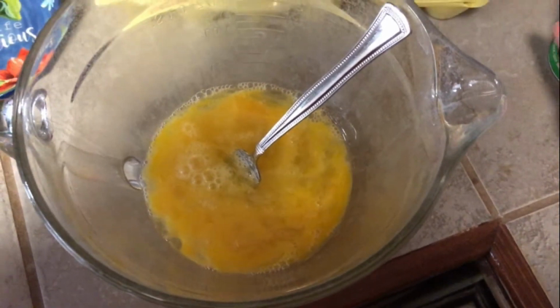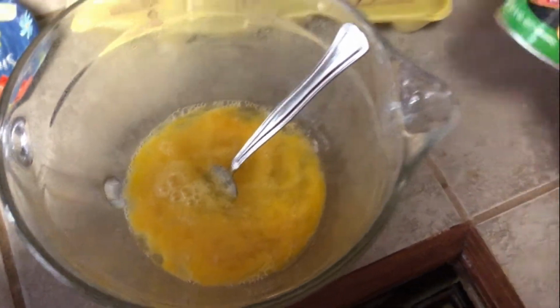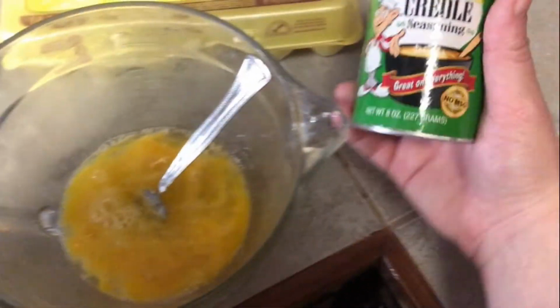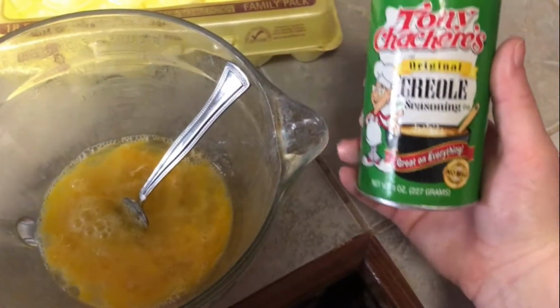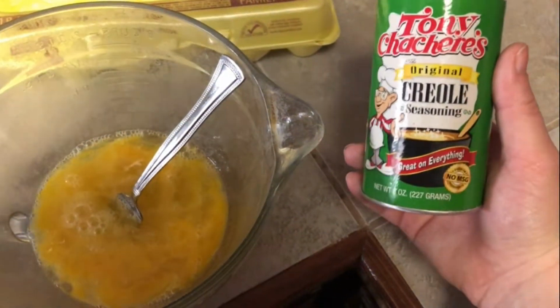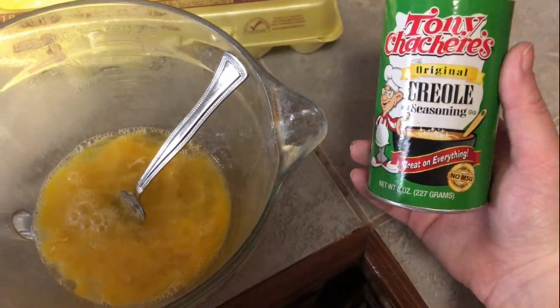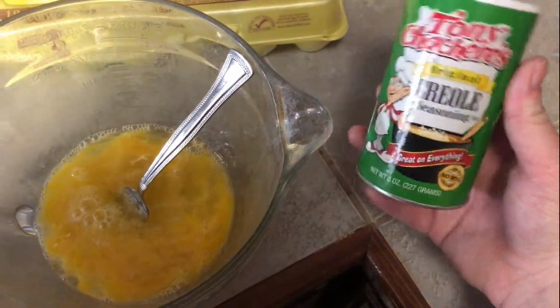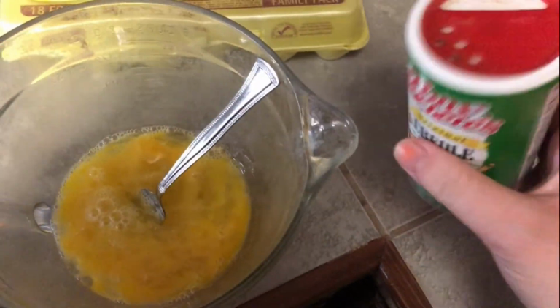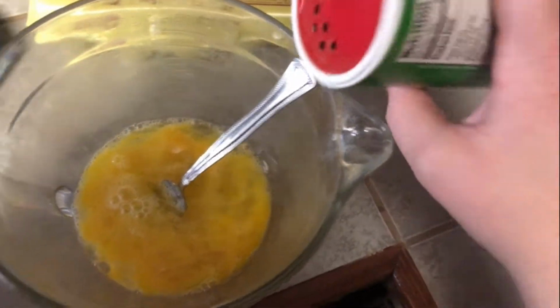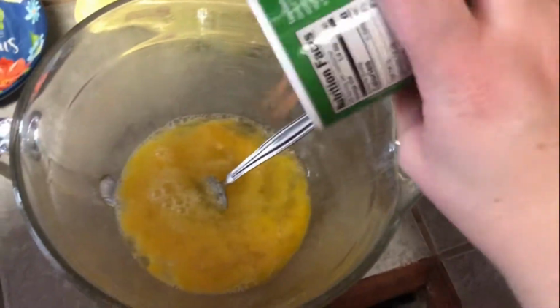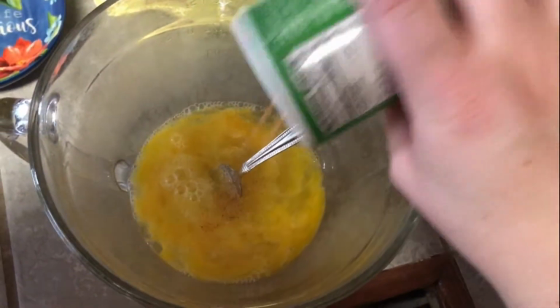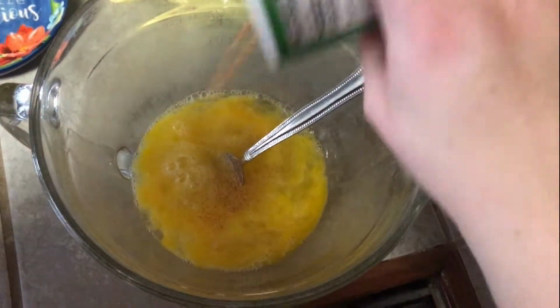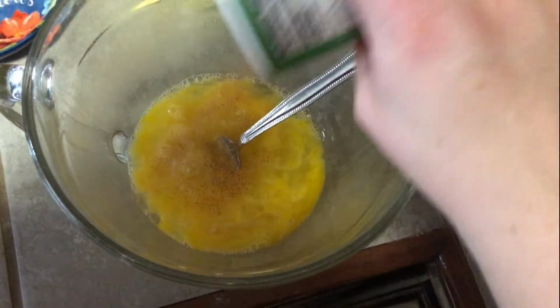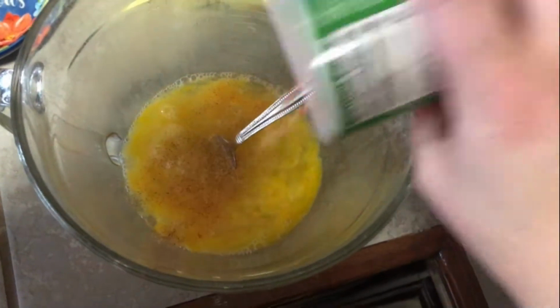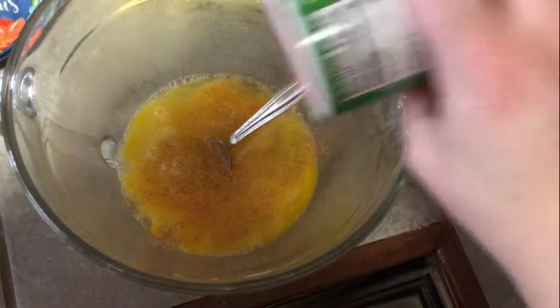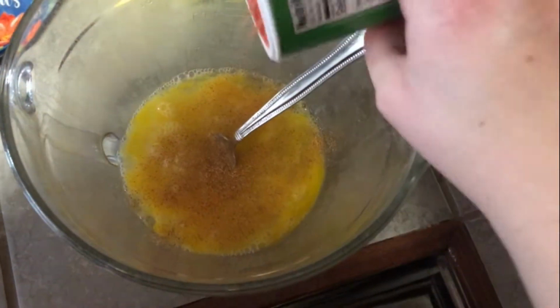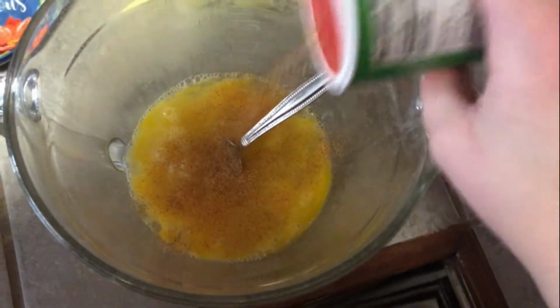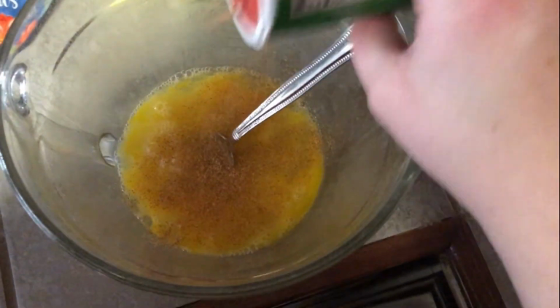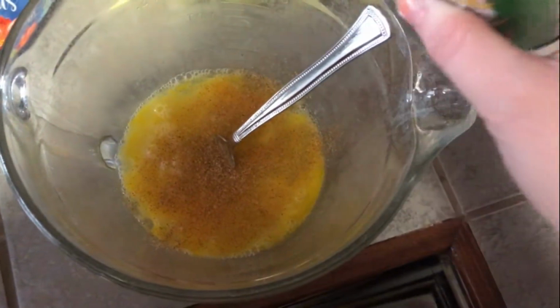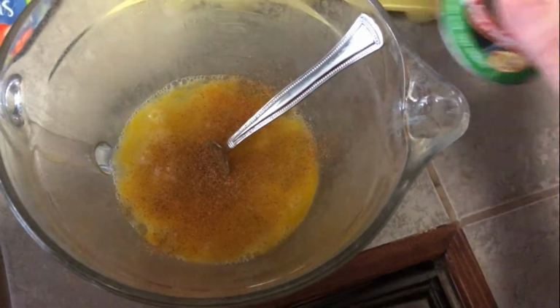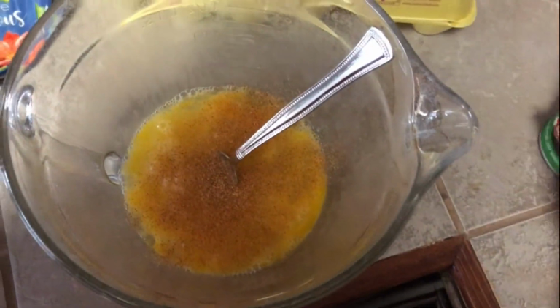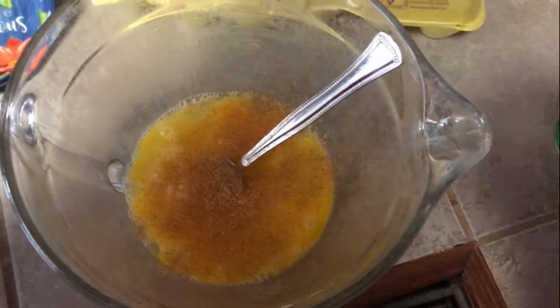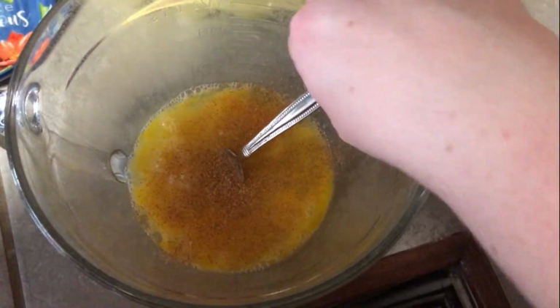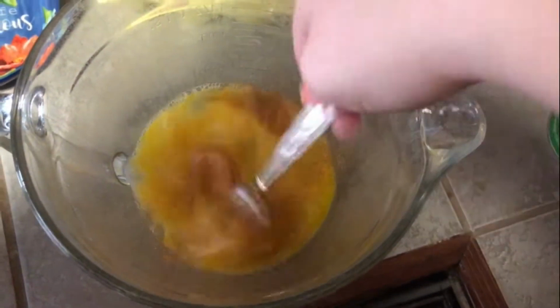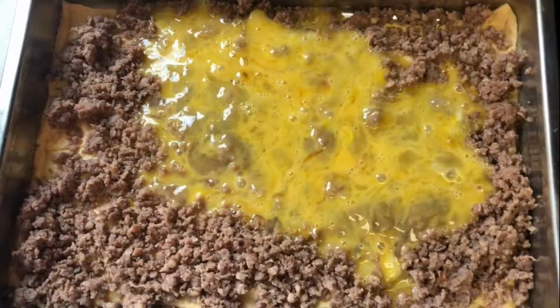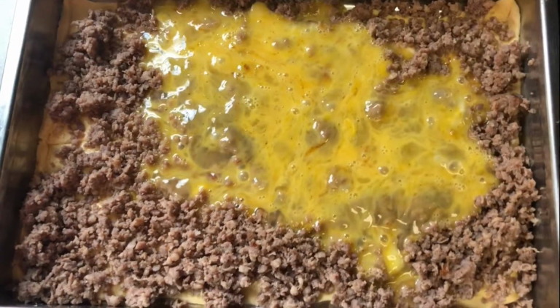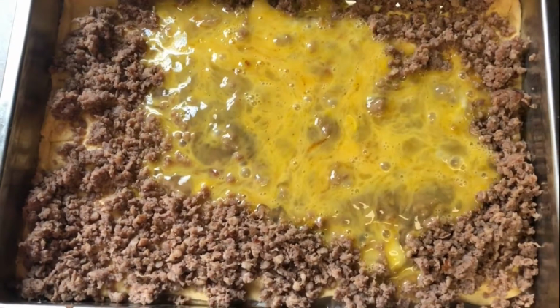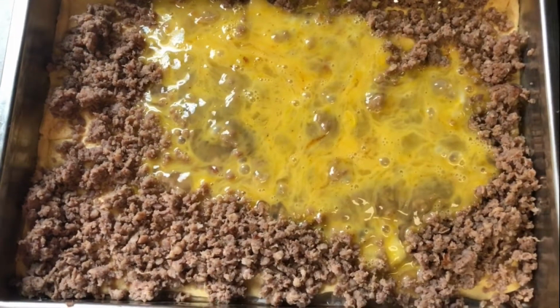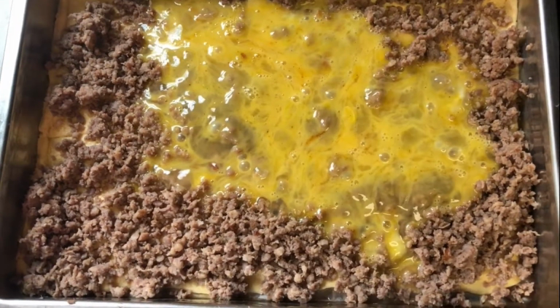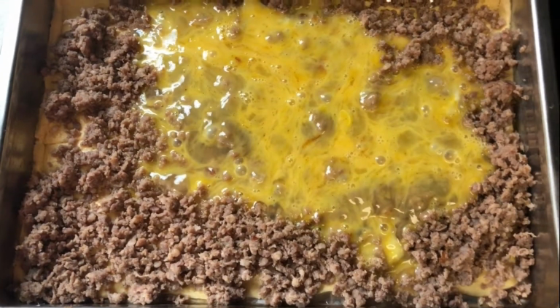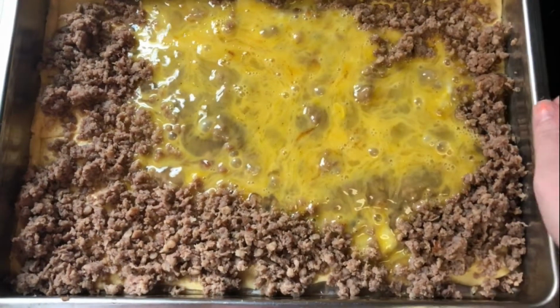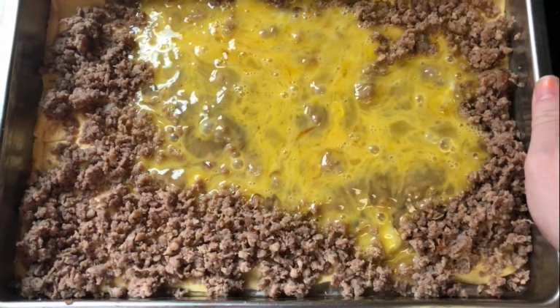You're going to scramble six eggs and then add the seasoning of your choice. Here in Louisiana we use Creole Cajun seasoning for everything, so I'm just going to add a very good amount of Tony's and then scramble the eggs in.